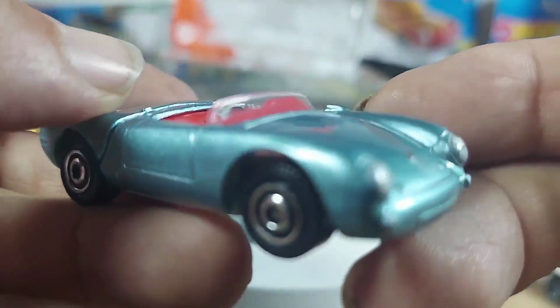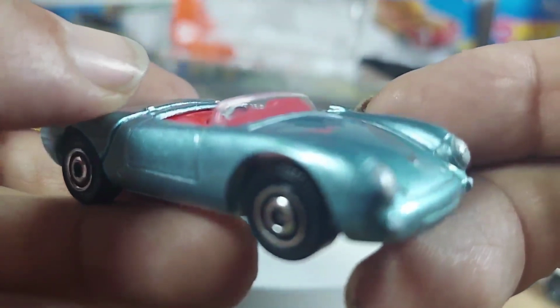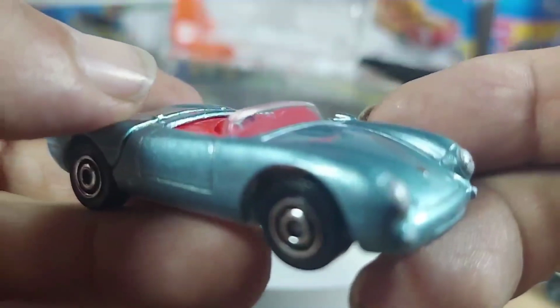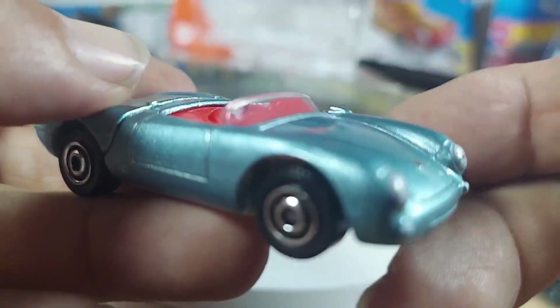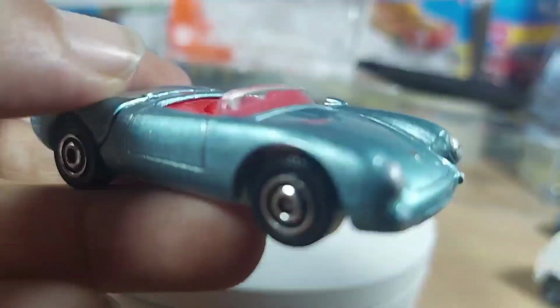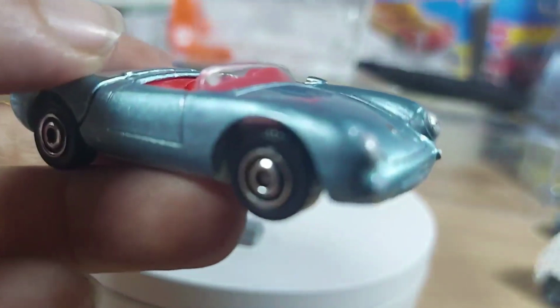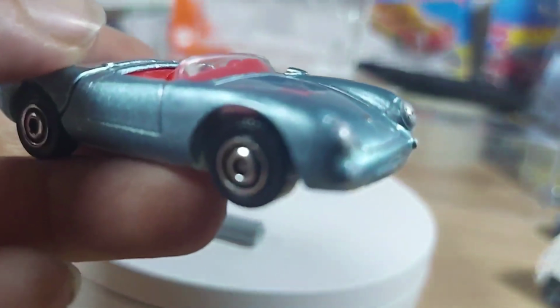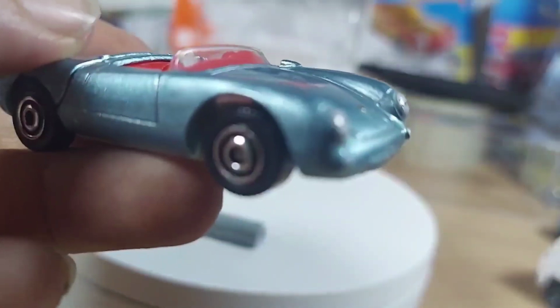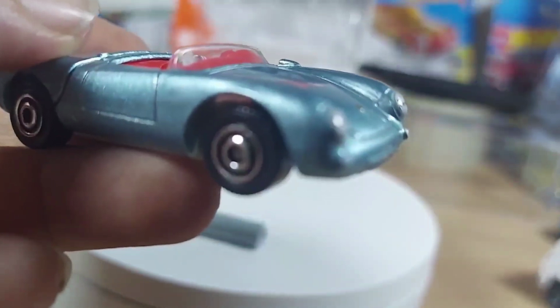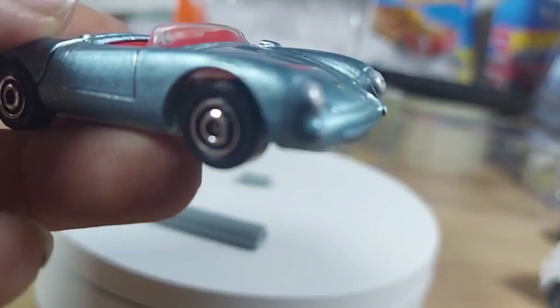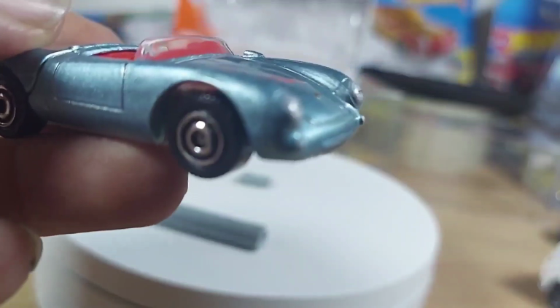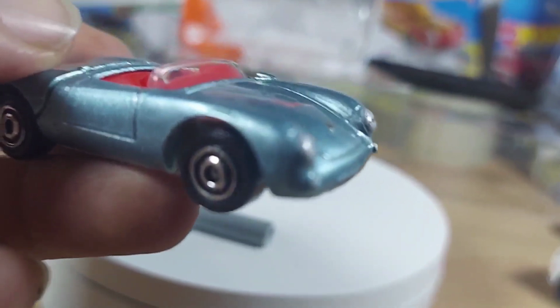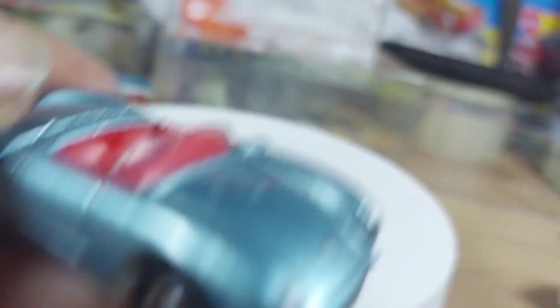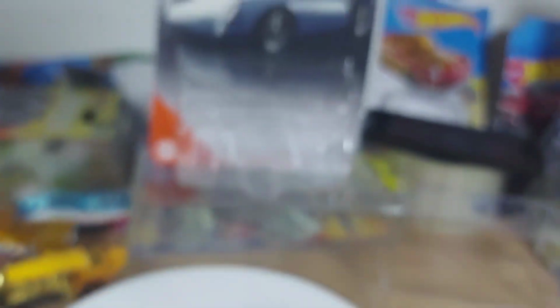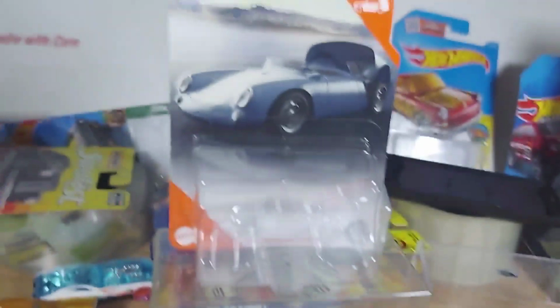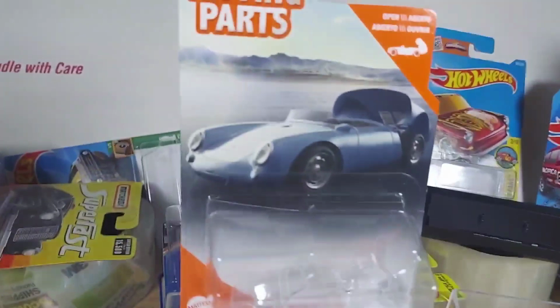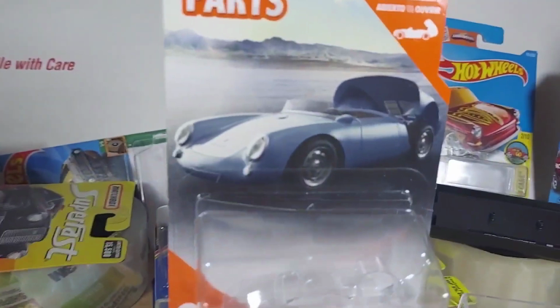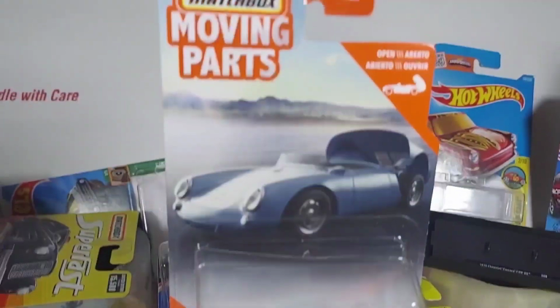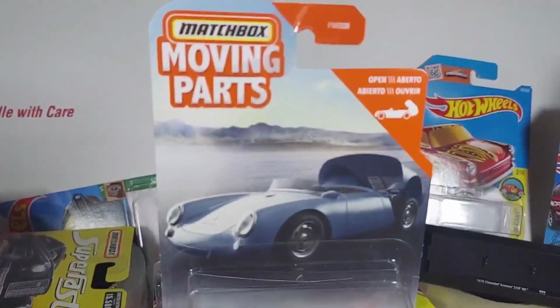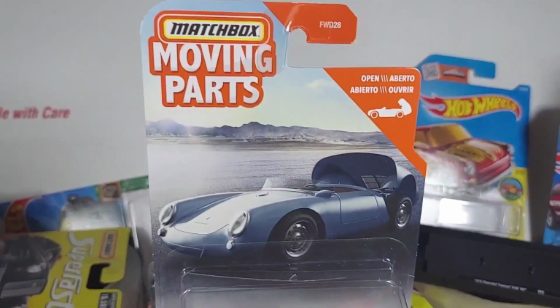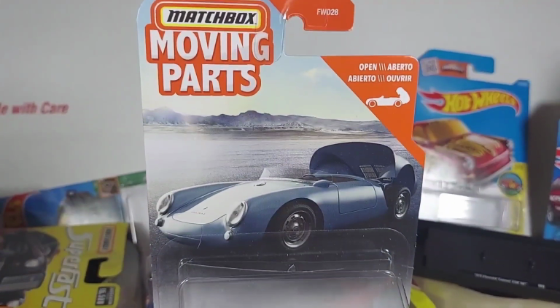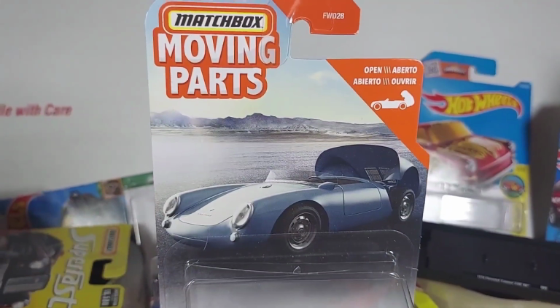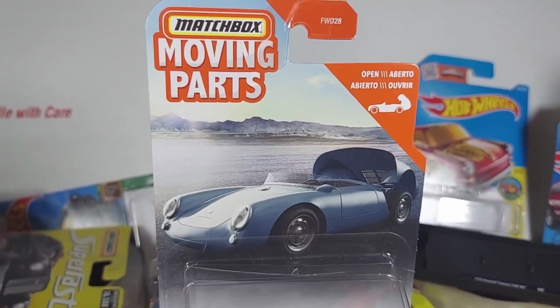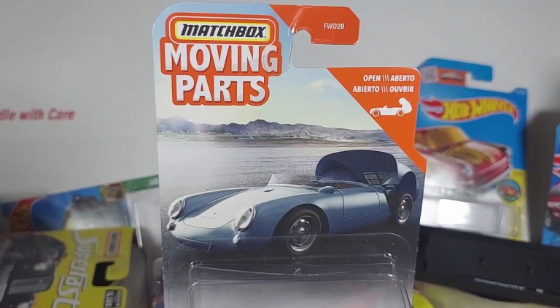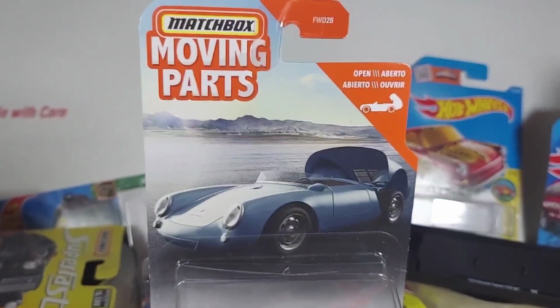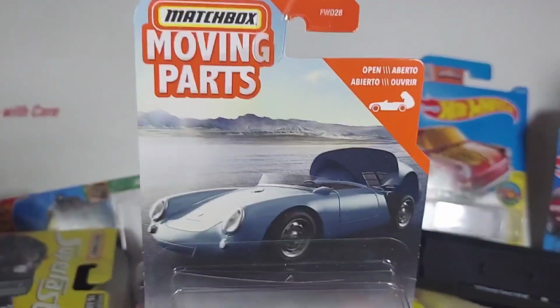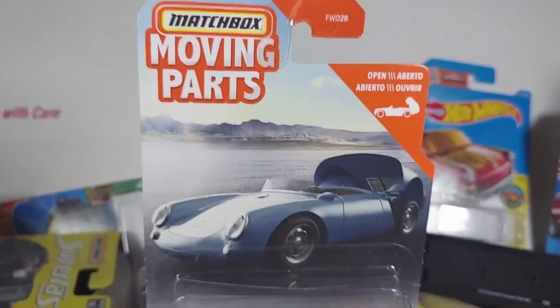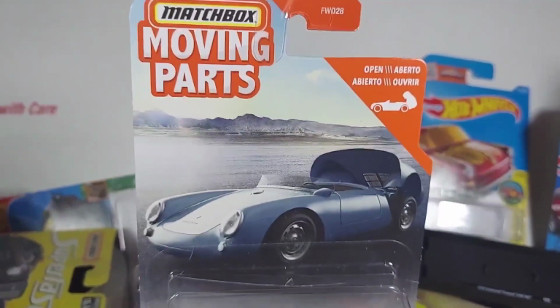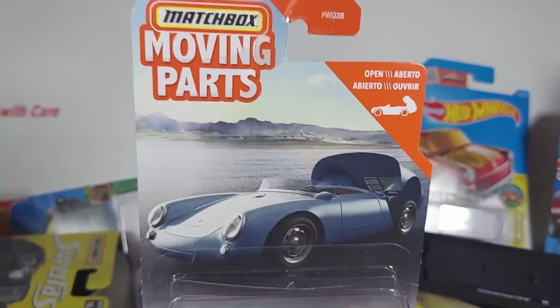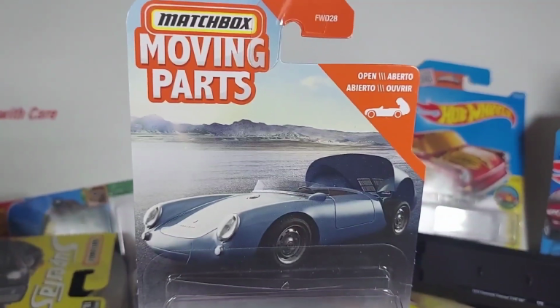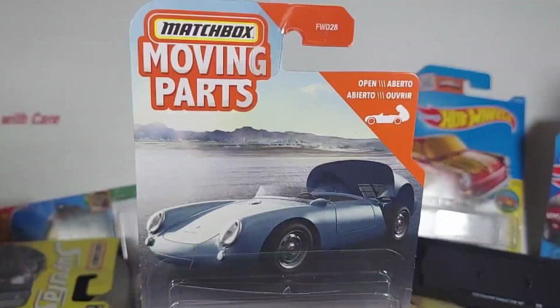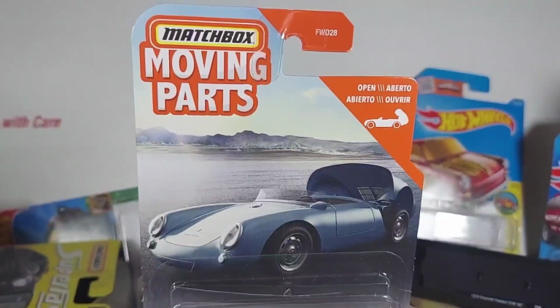Alright, thanks for watching. Moving Parts — 550 Spyder.